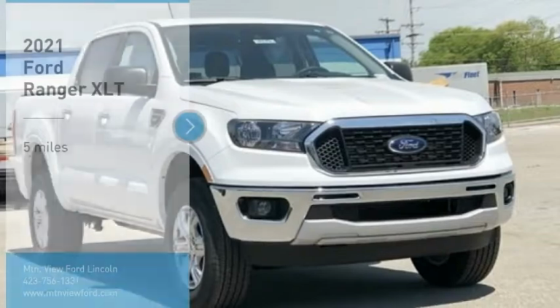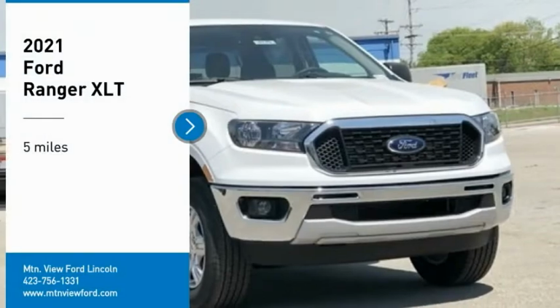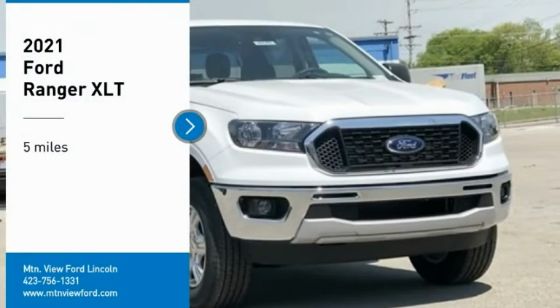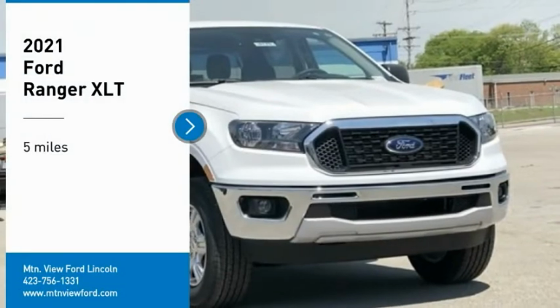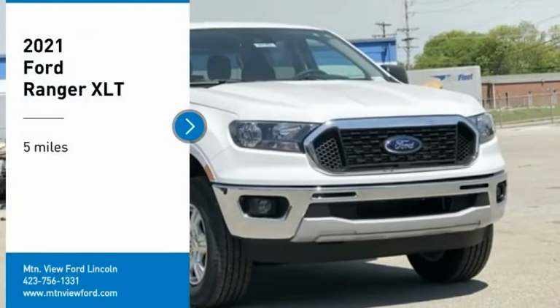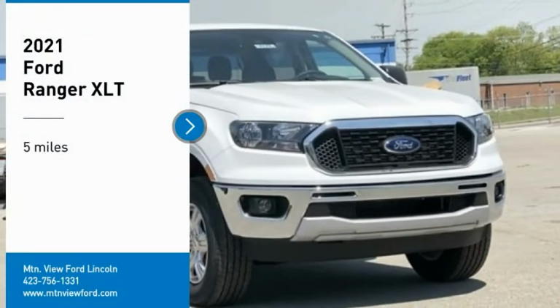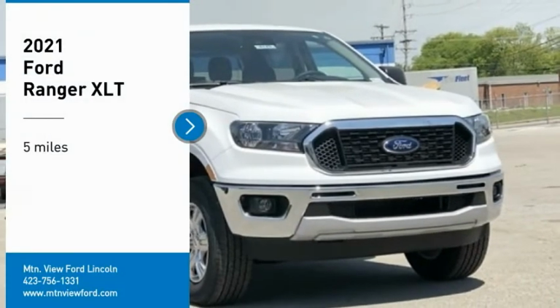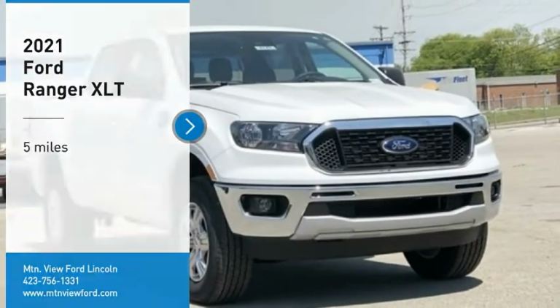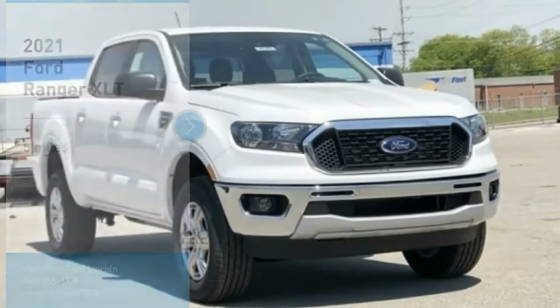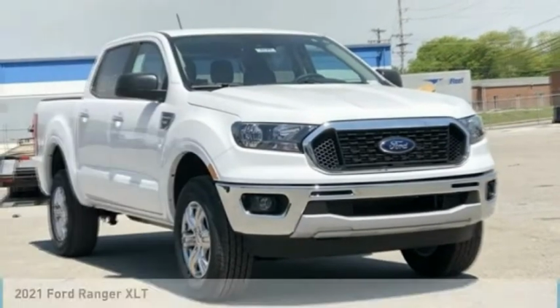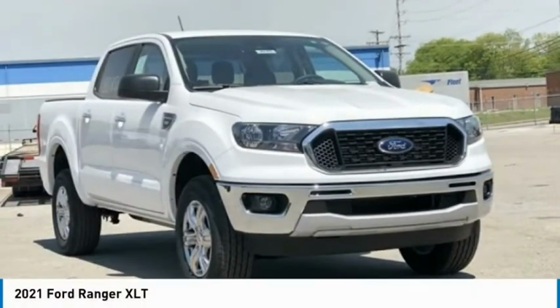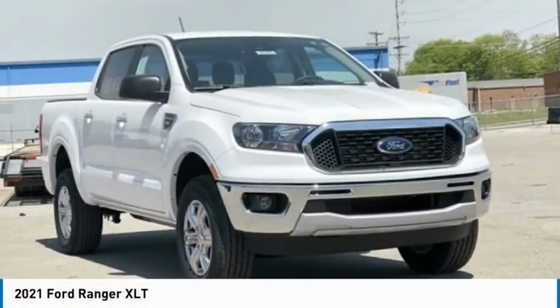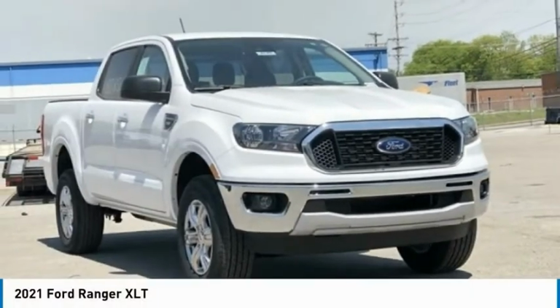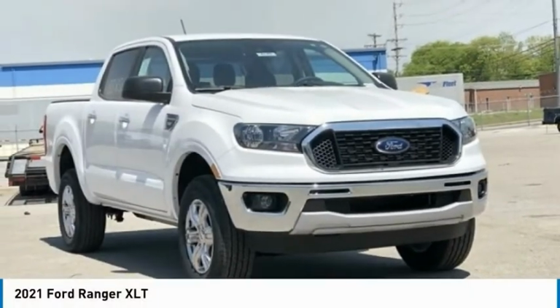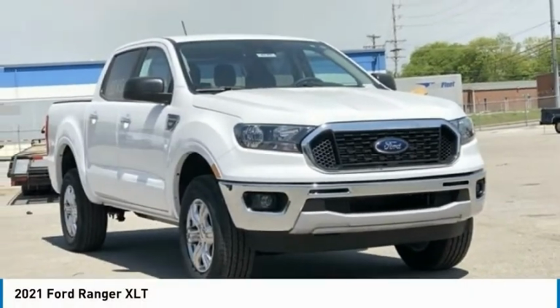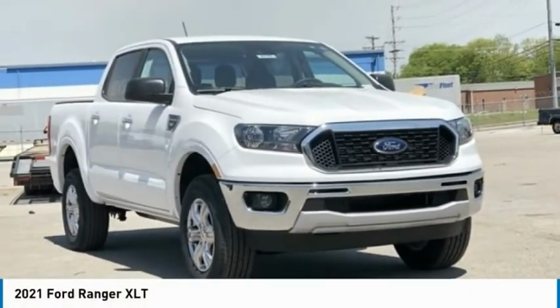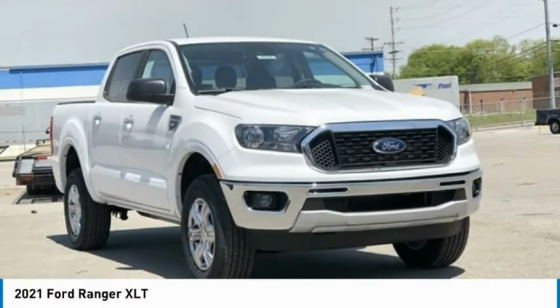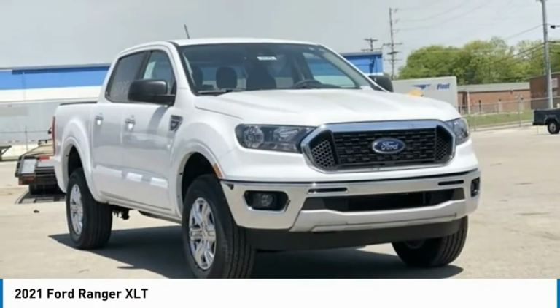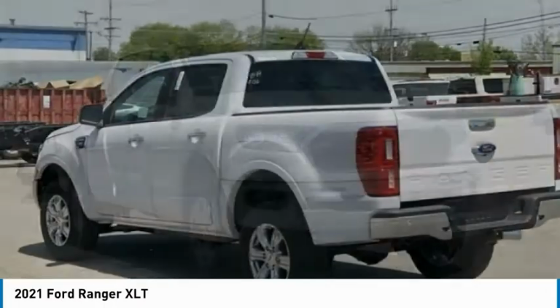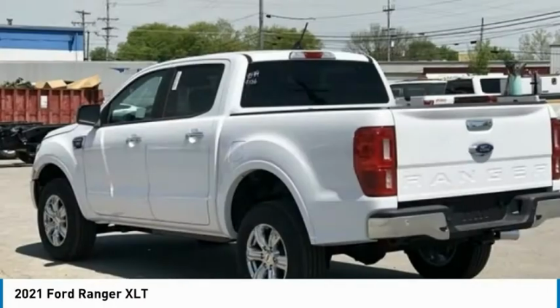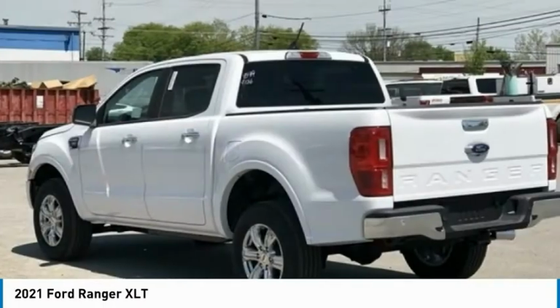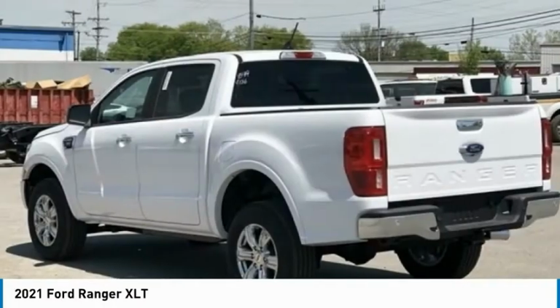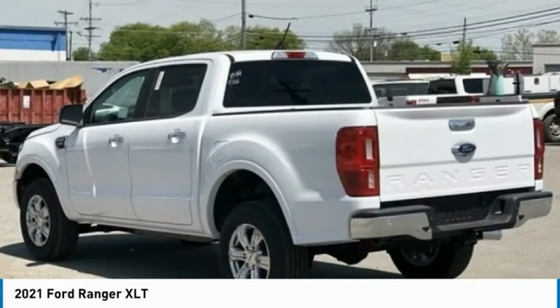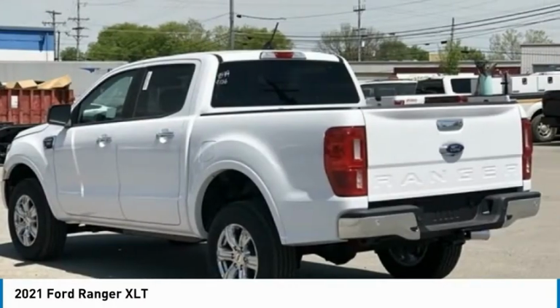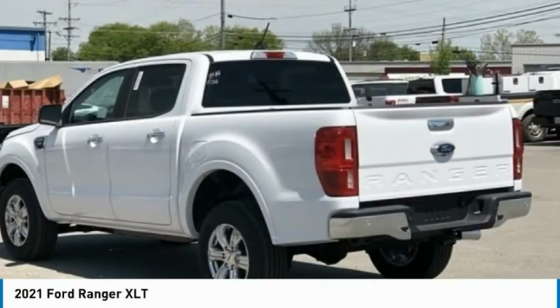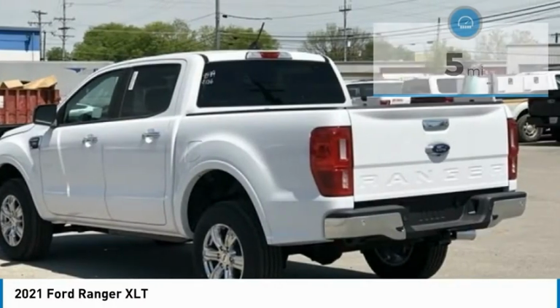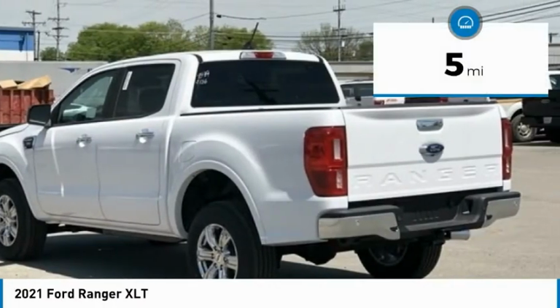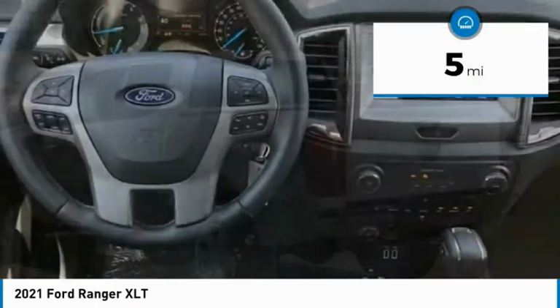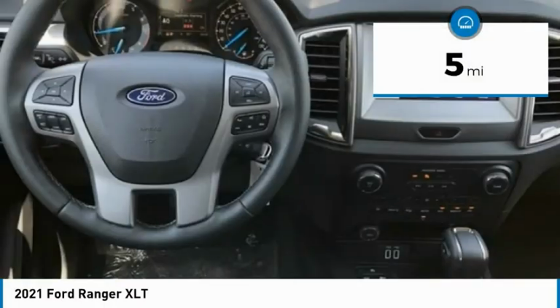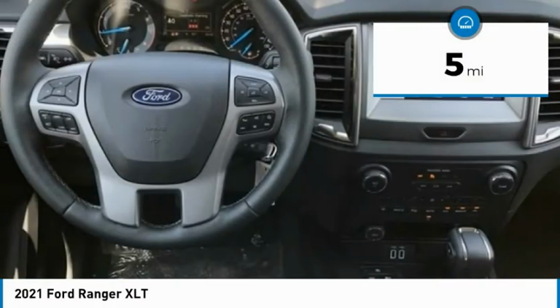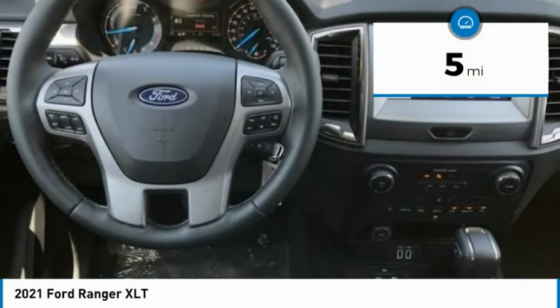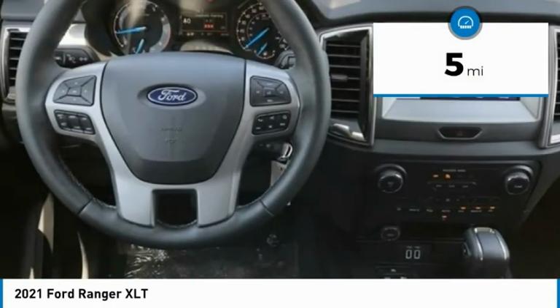Make a great choice today with the 2021 Ranger. Tough inside and out, Ranger proves its mettle. This vehicle has less than 100 miles.